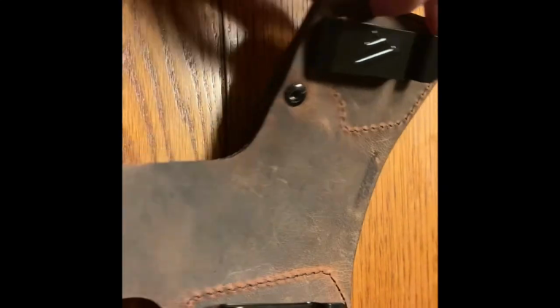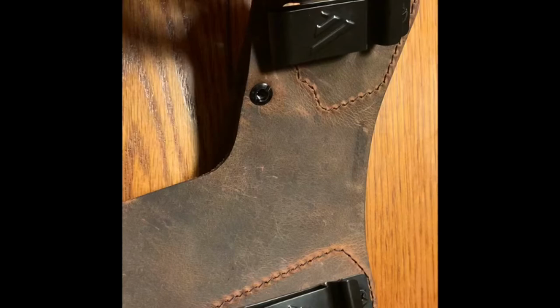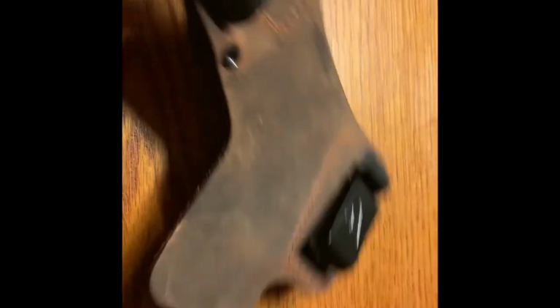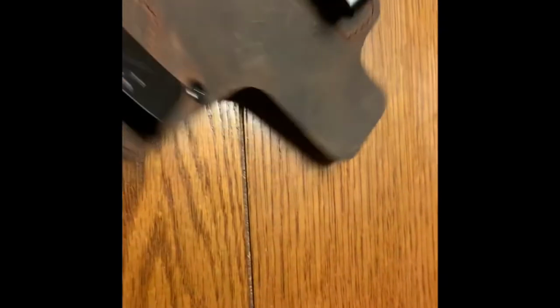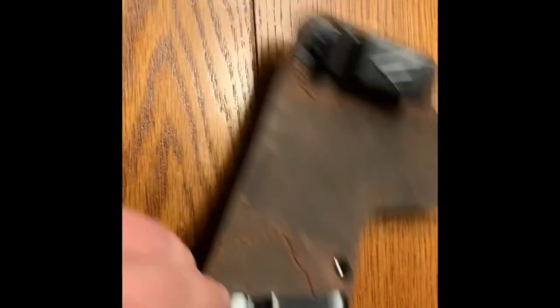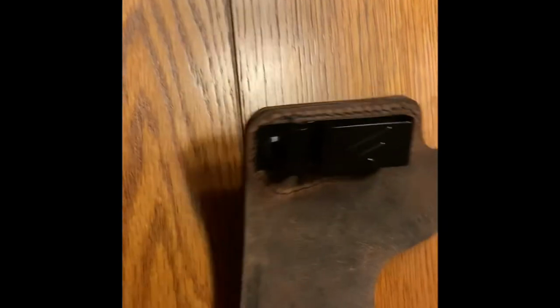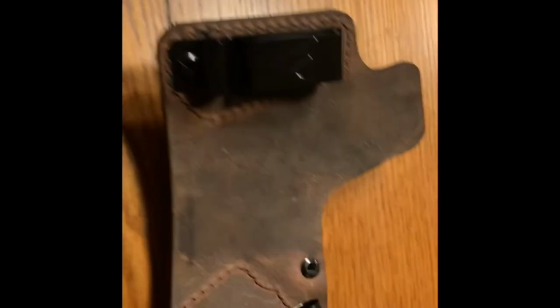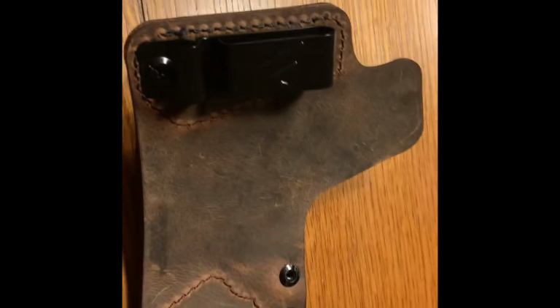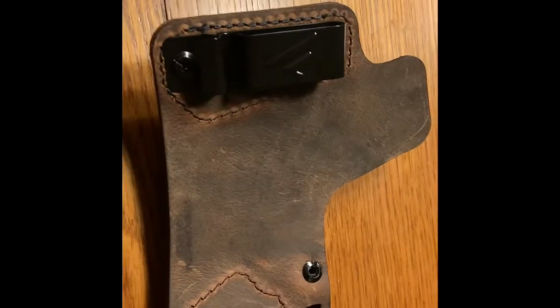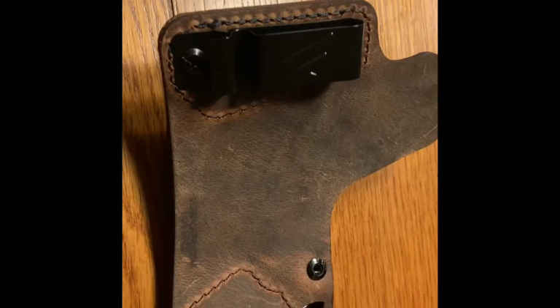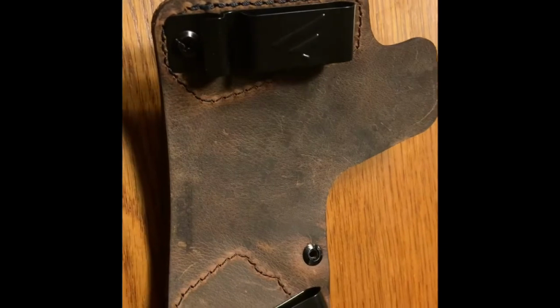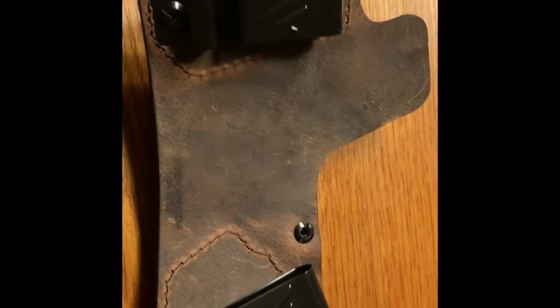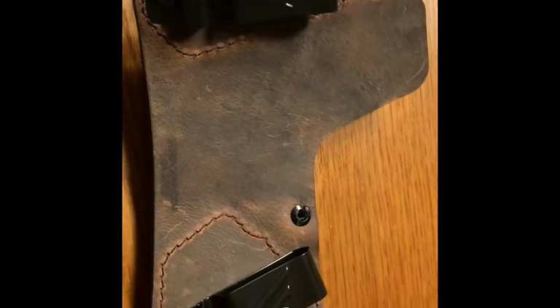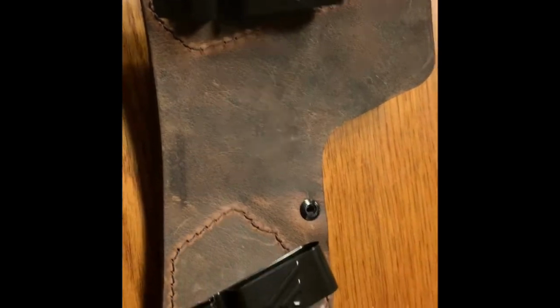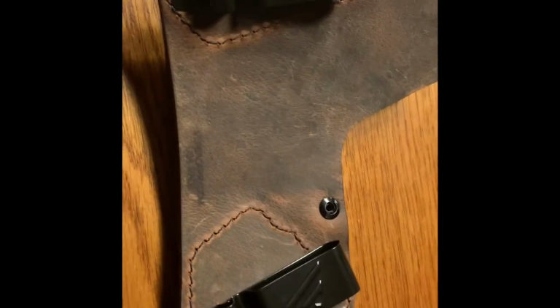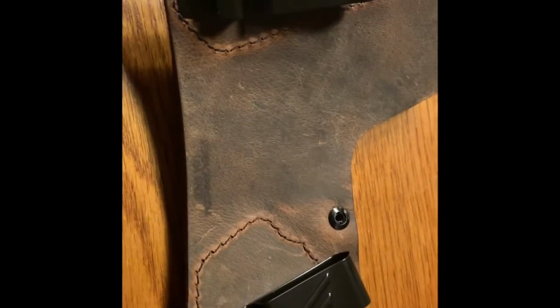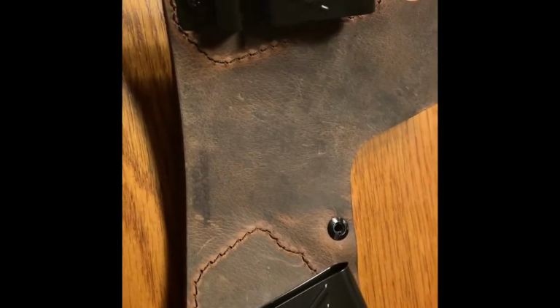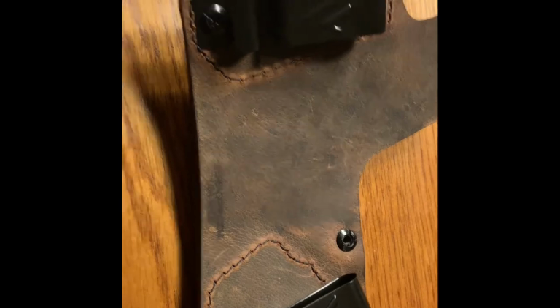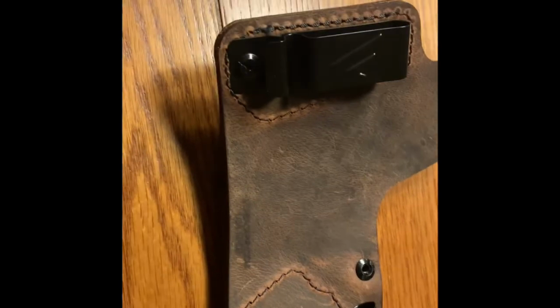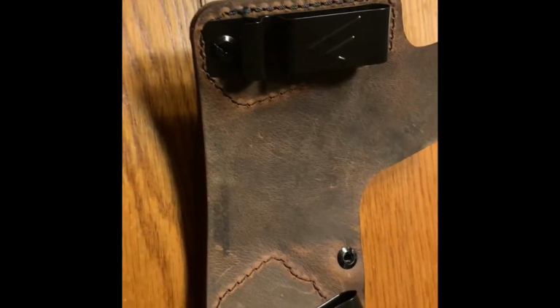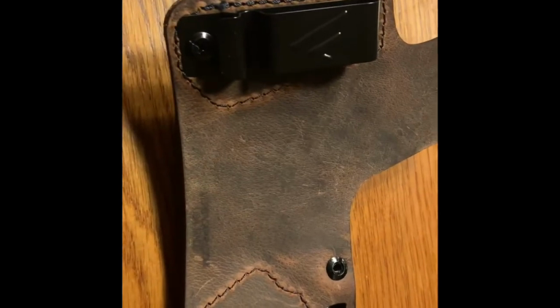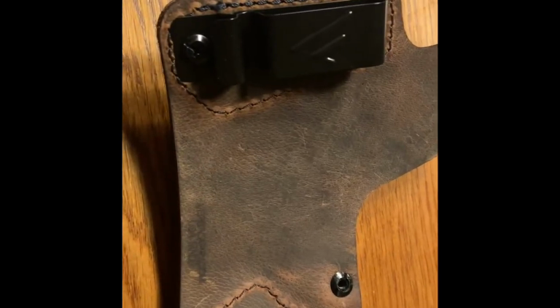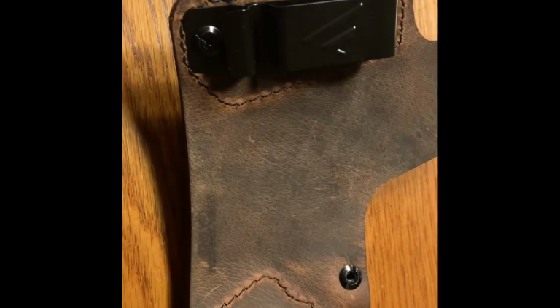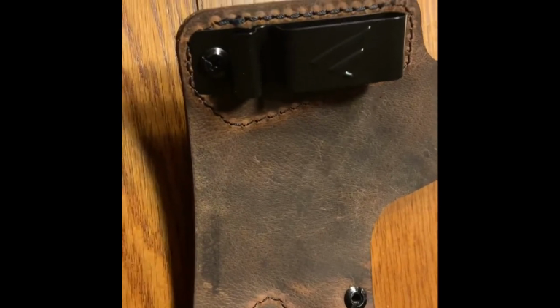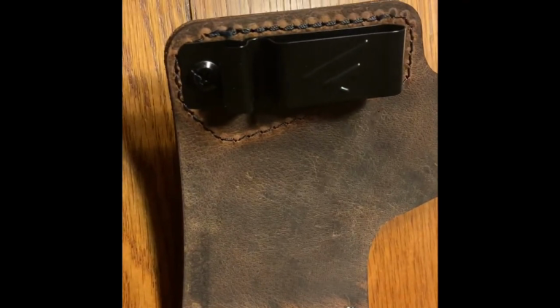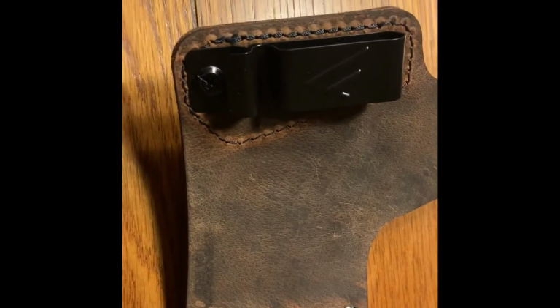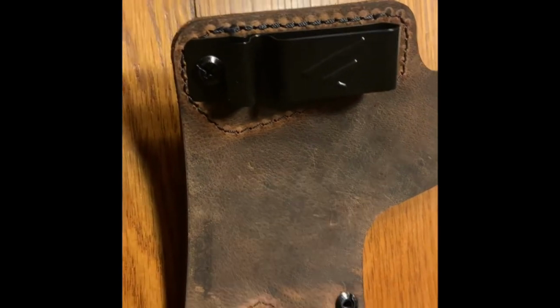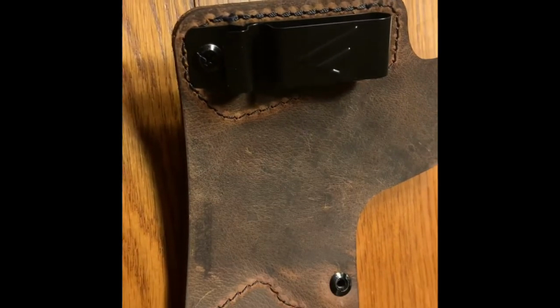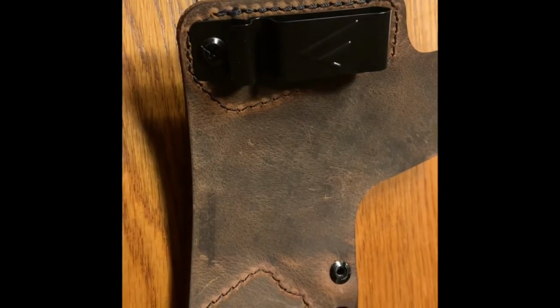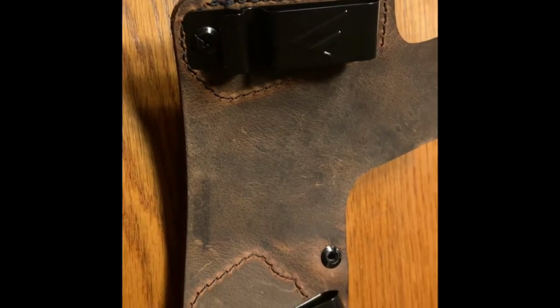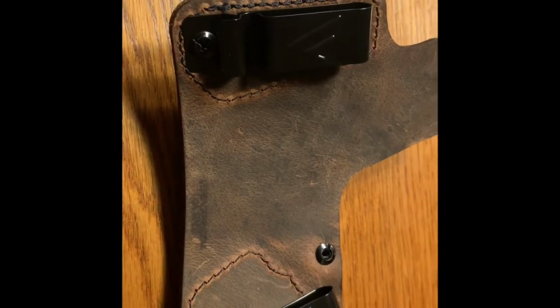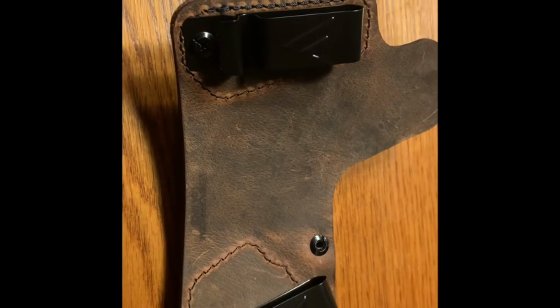So anyway, I would recommend VersiCarry so far to anybody. It seems to be premium leather, seems sturdy, and seems like it would hold up. So that's it.